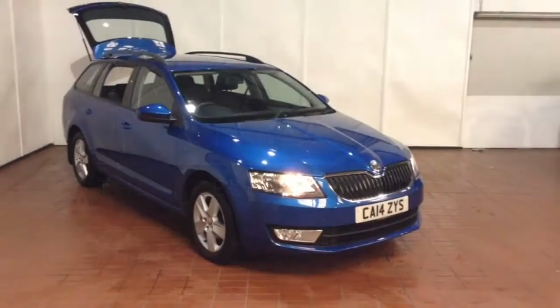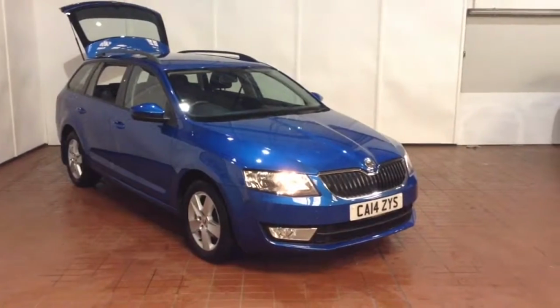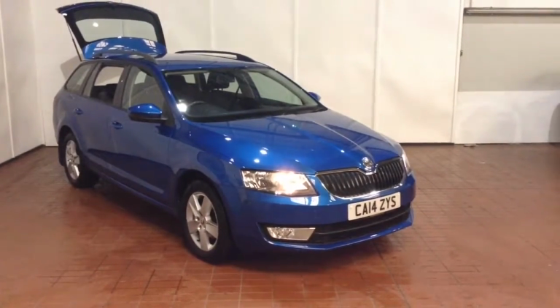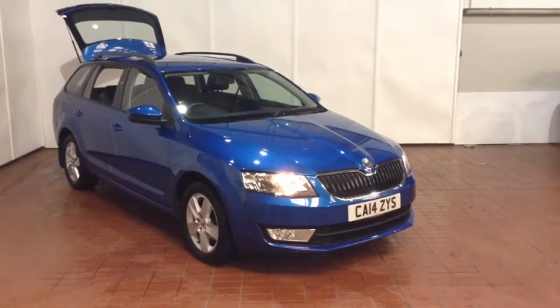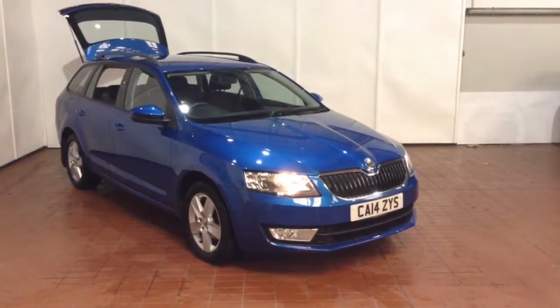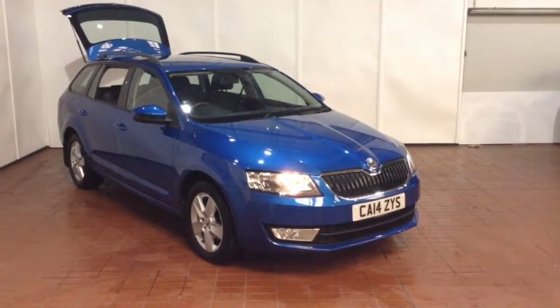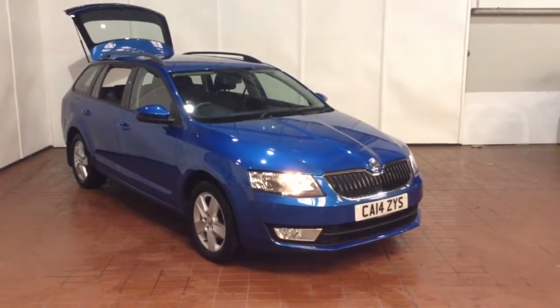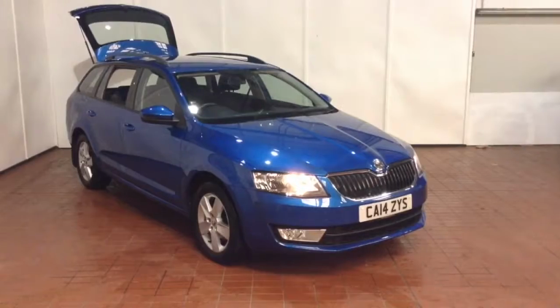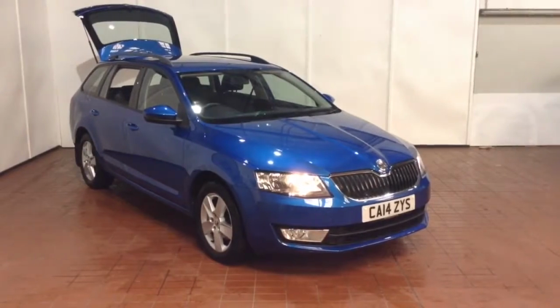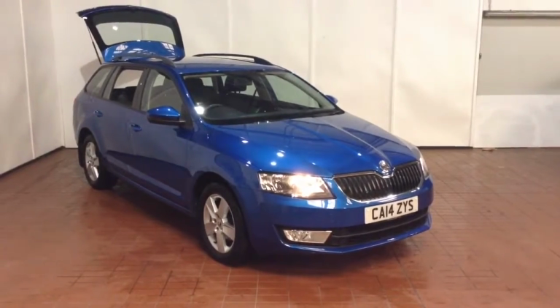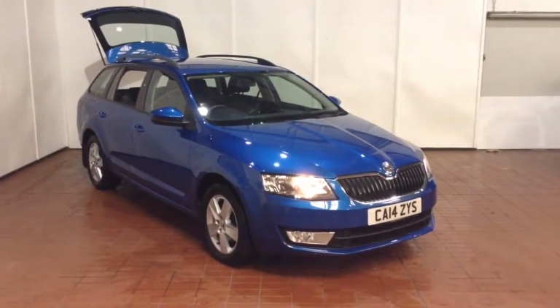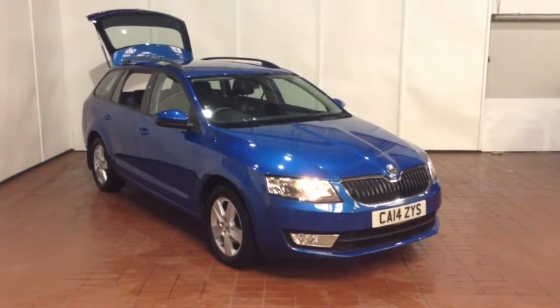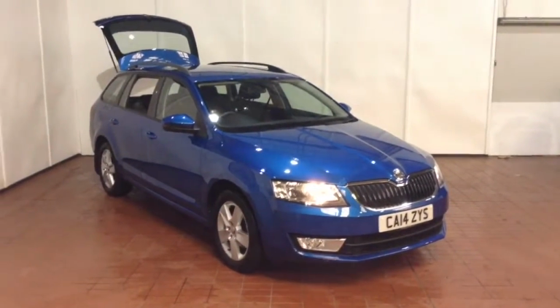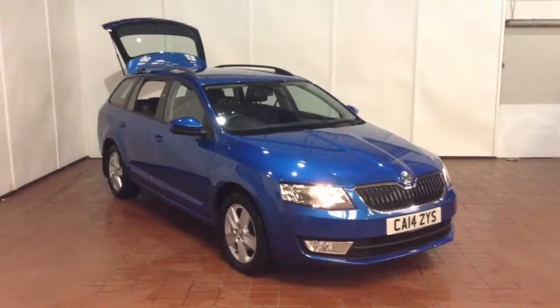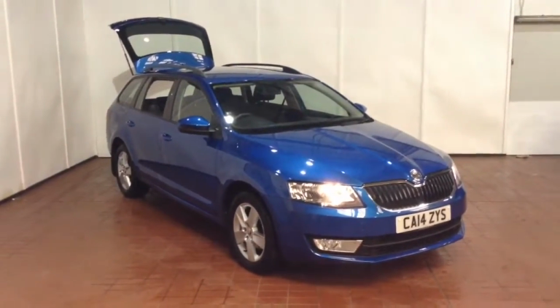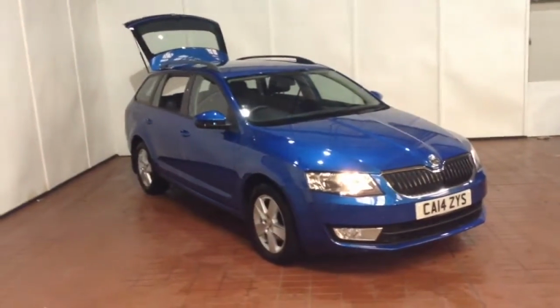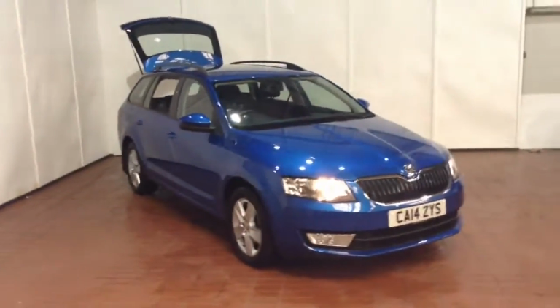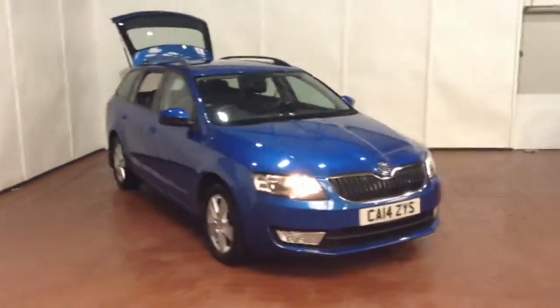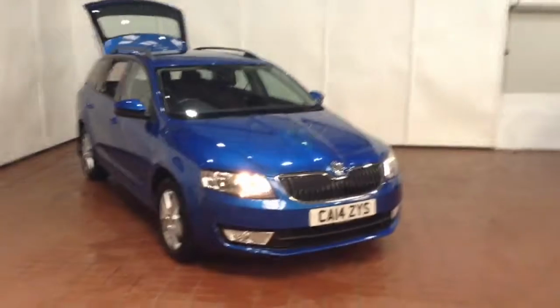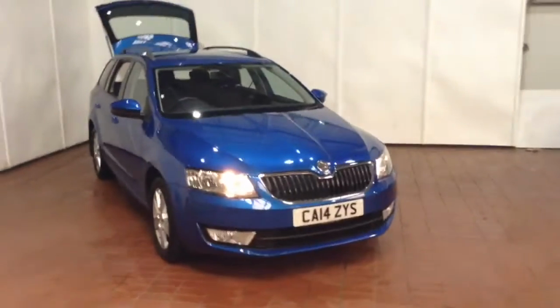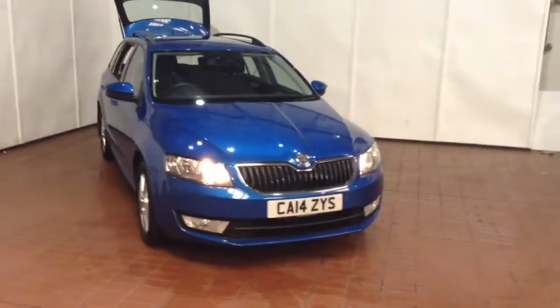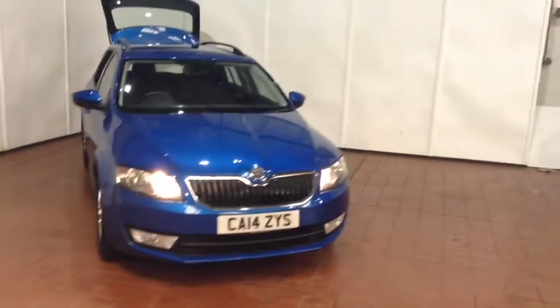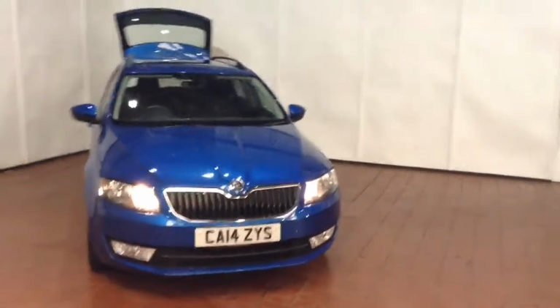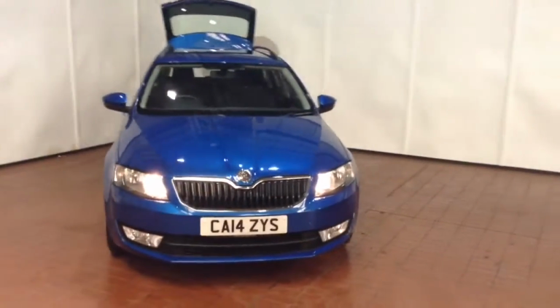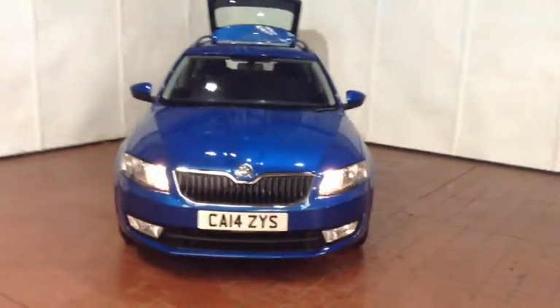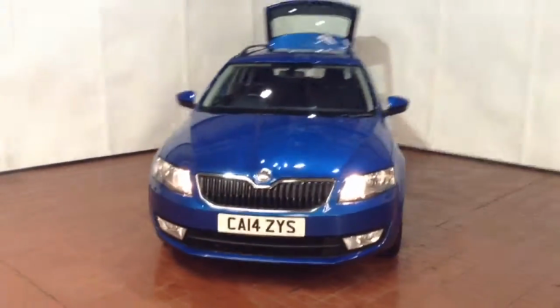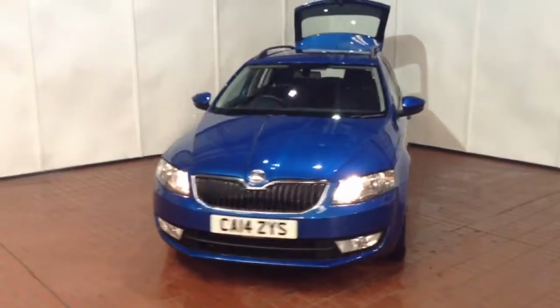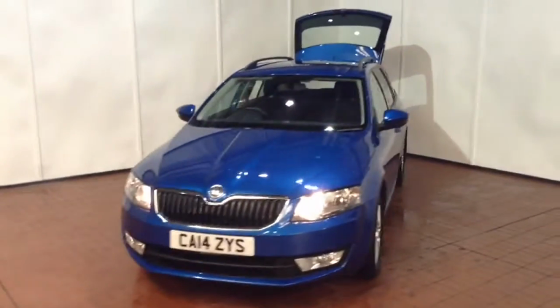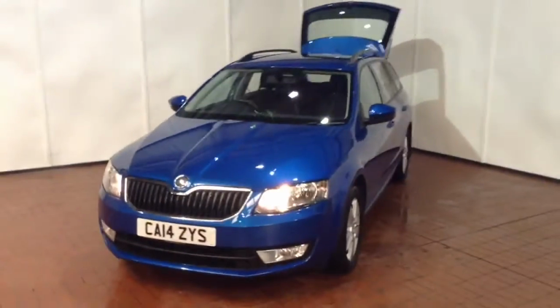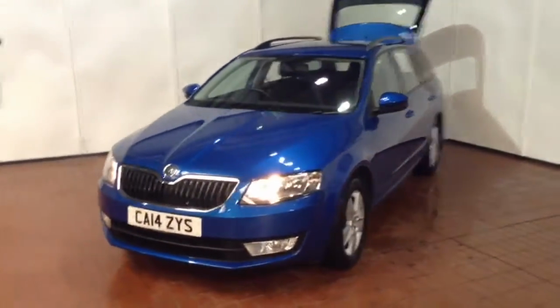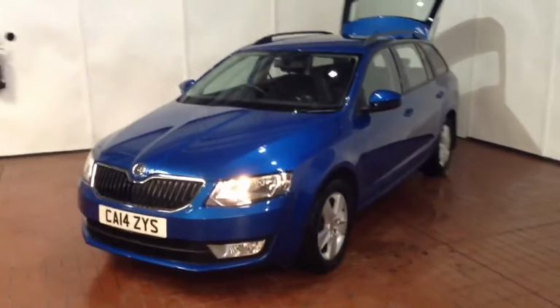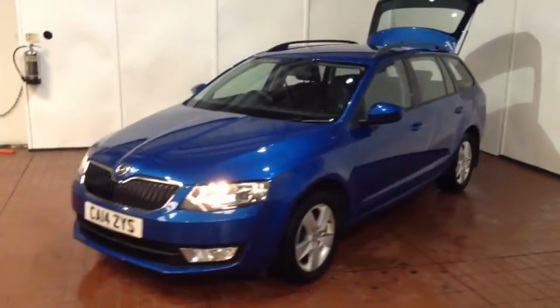Welcome to Wessex Garages in Newport. Today we have for you the Skoda Octavia 2.0 TDI CR Tour de France 4x4. This vehicle is in blue and it's a diesel manual, first registered in 2014 with two previous owners.